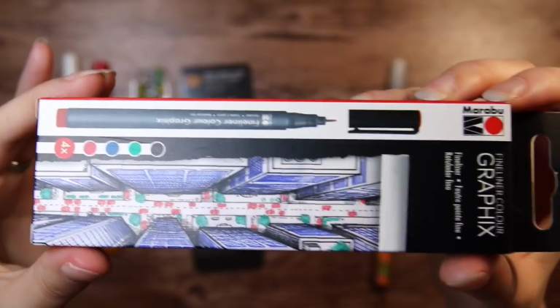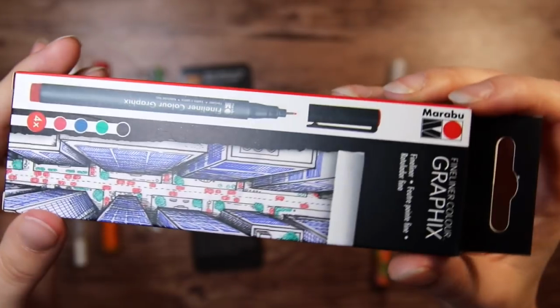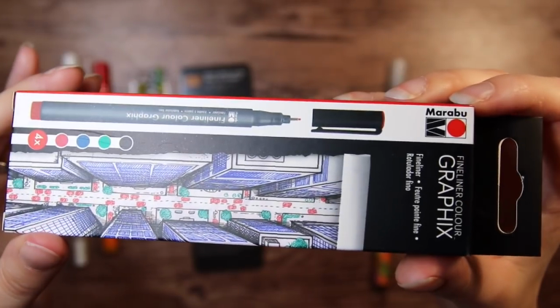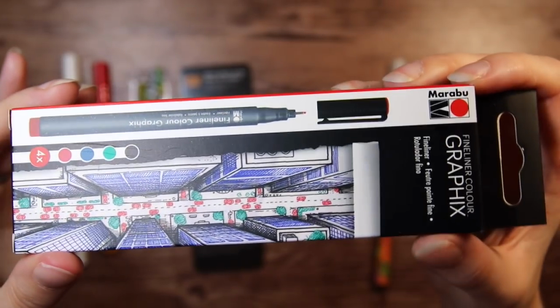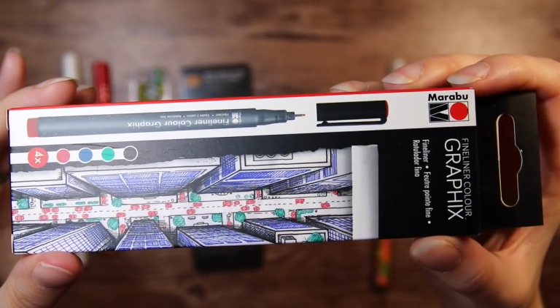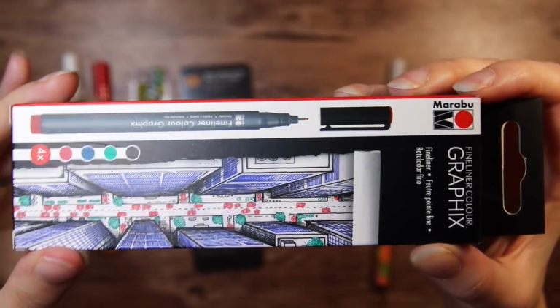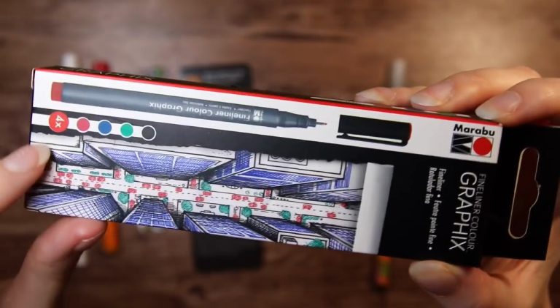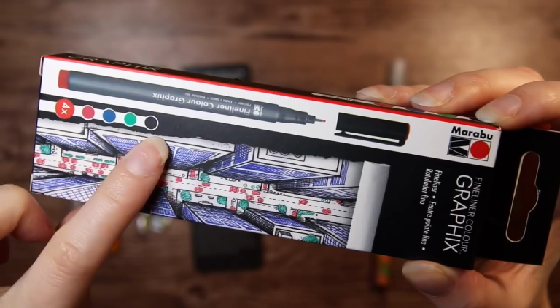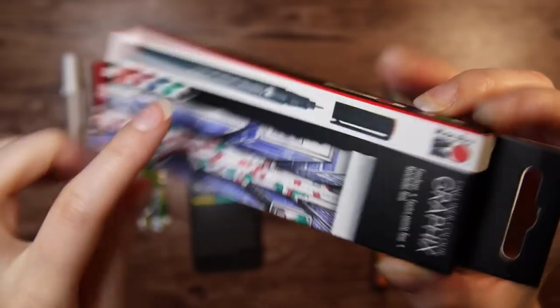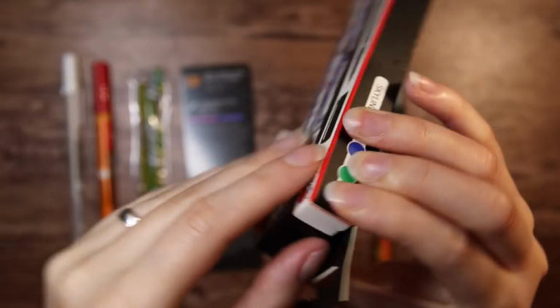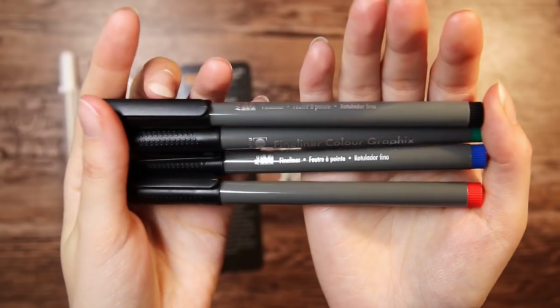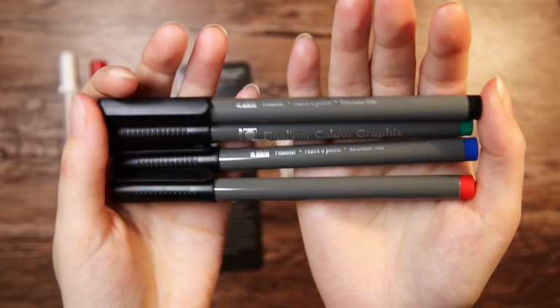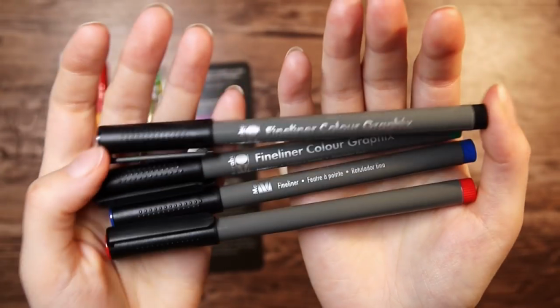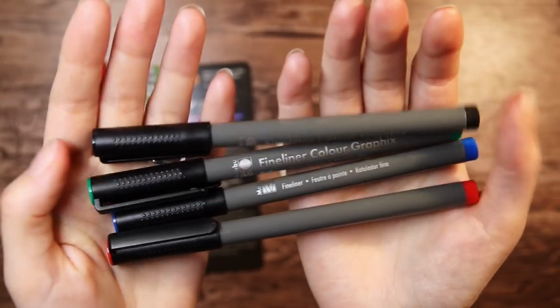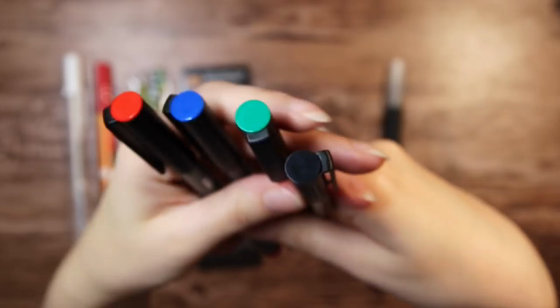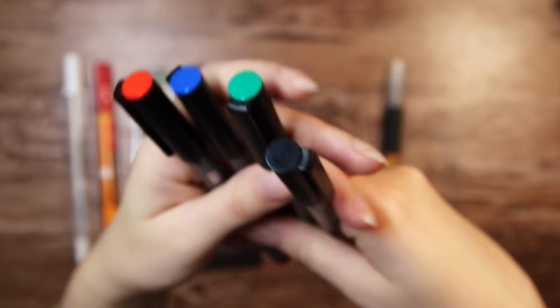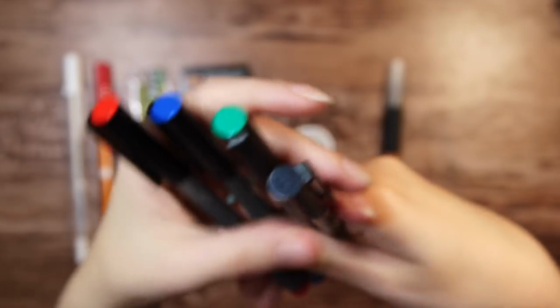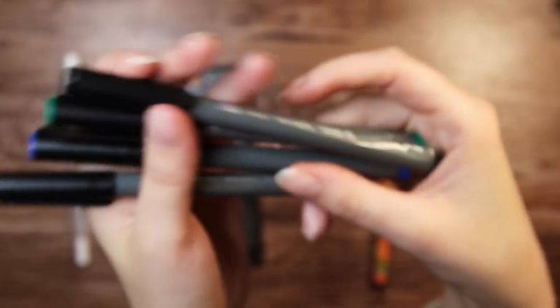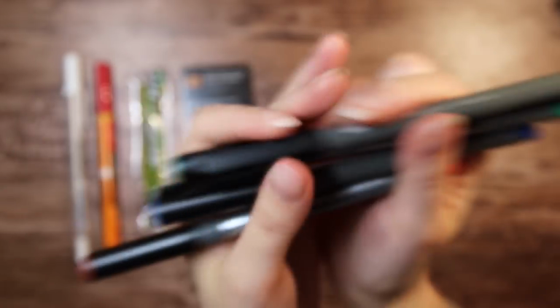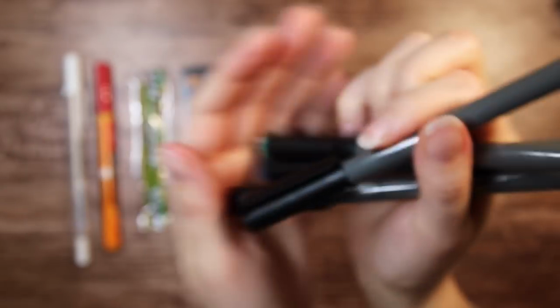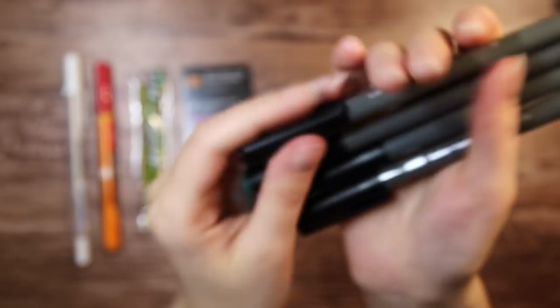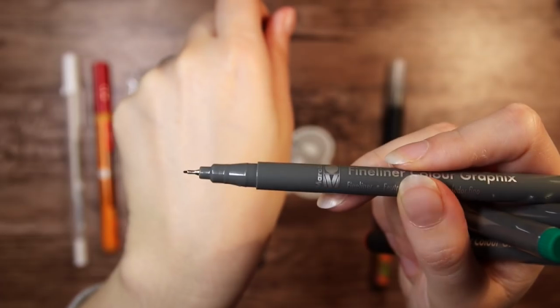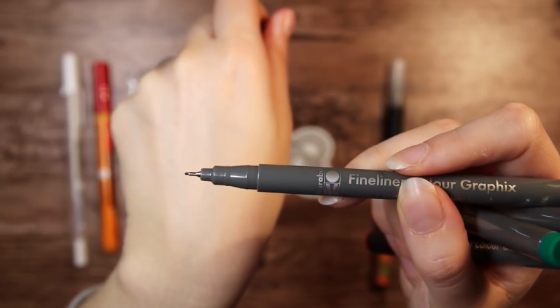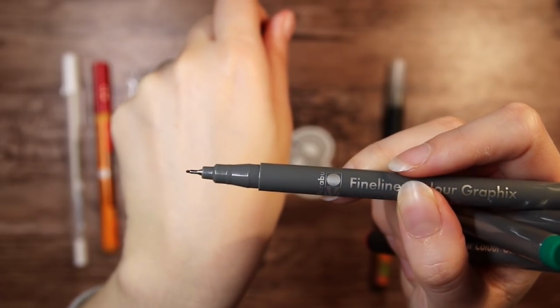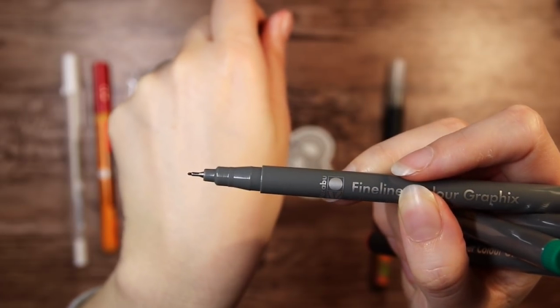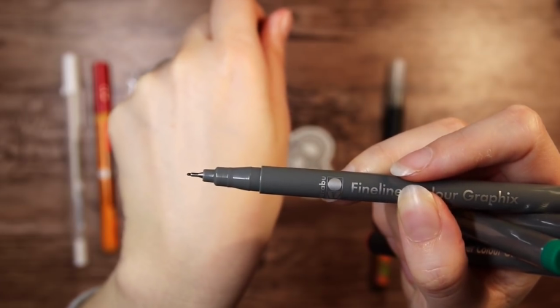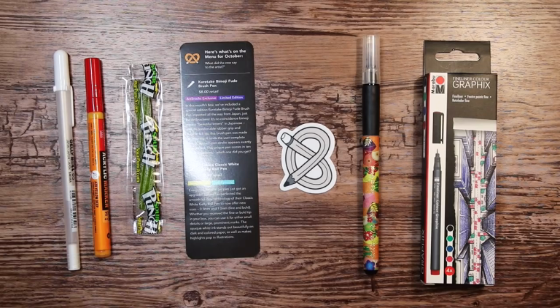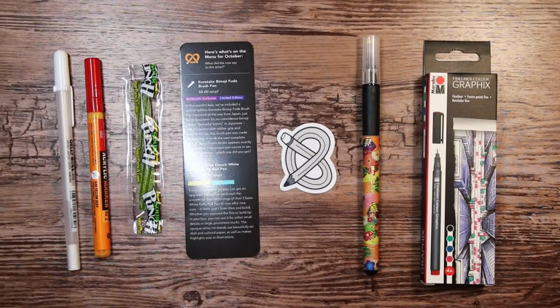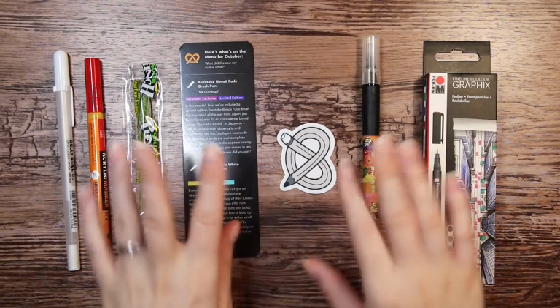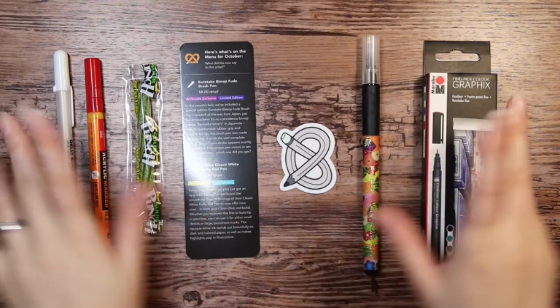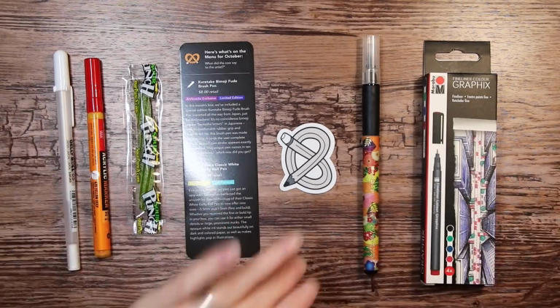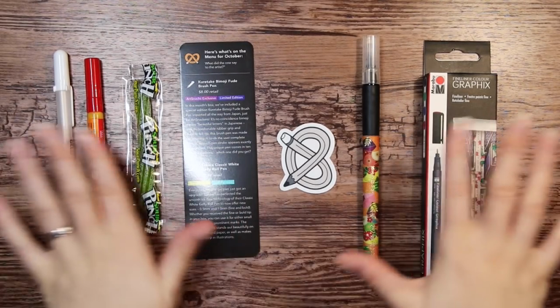Lastly we have the Marabu Graphics Colored Fineliners in a set of four in red, blue, green, and black. Alright, so let's try these things out.